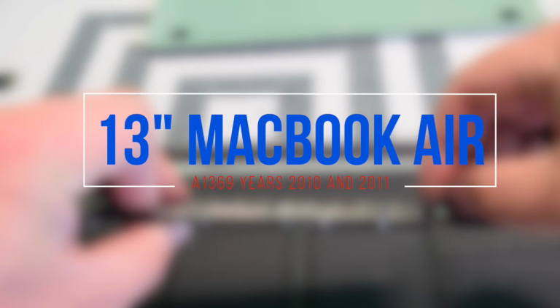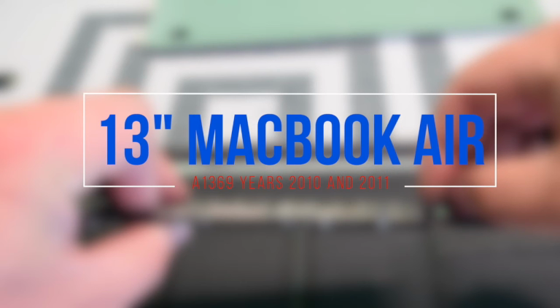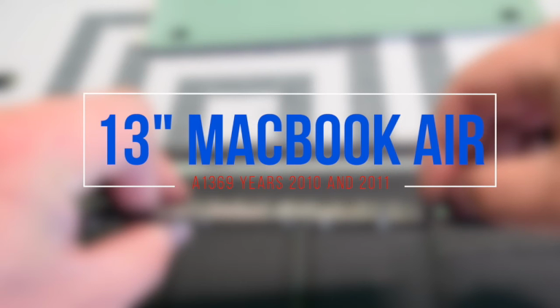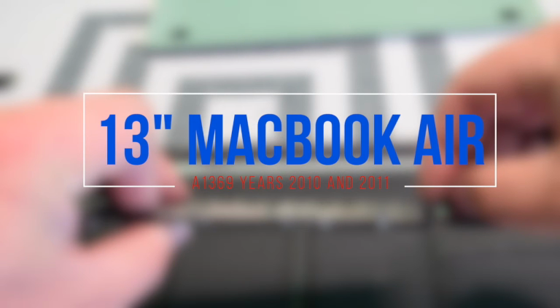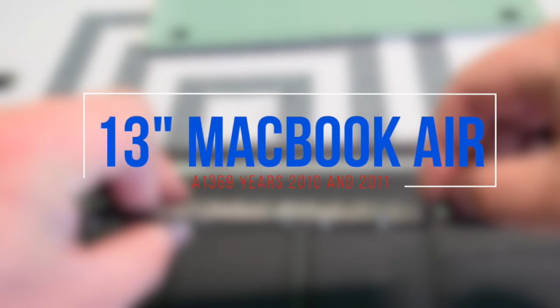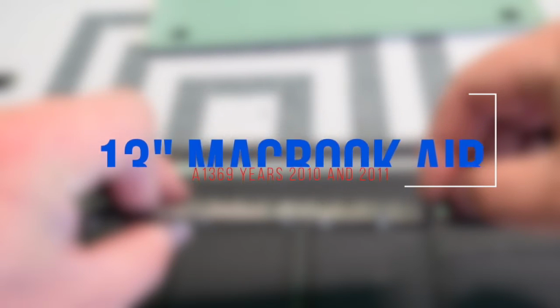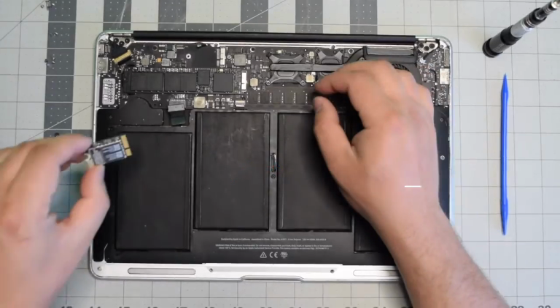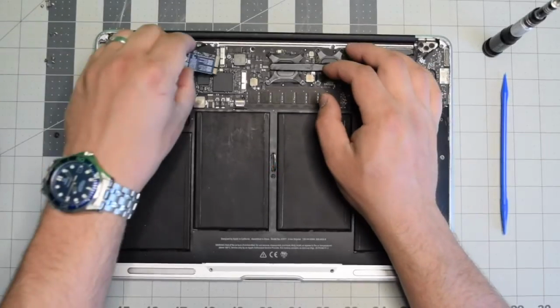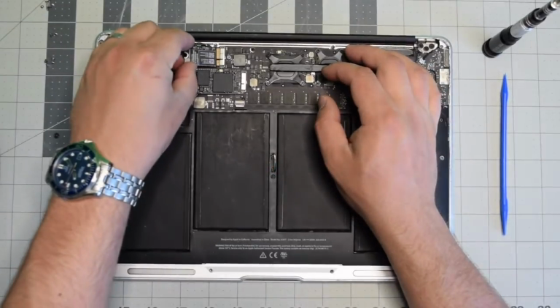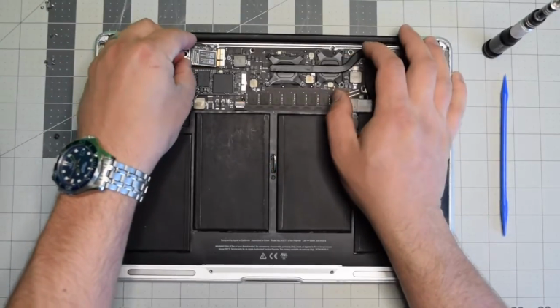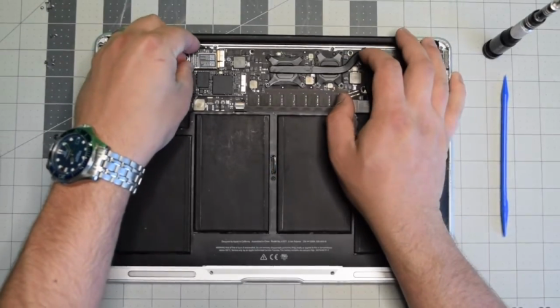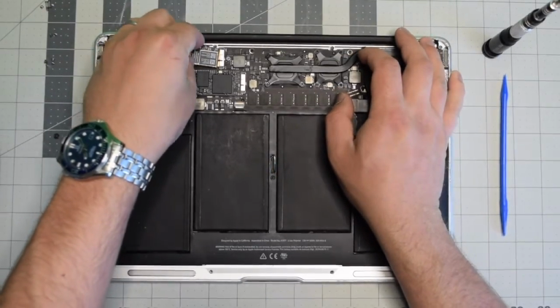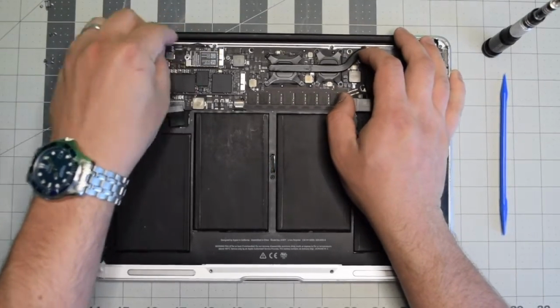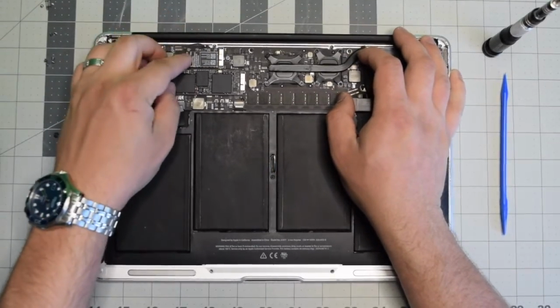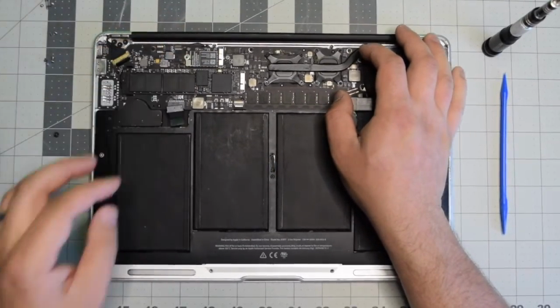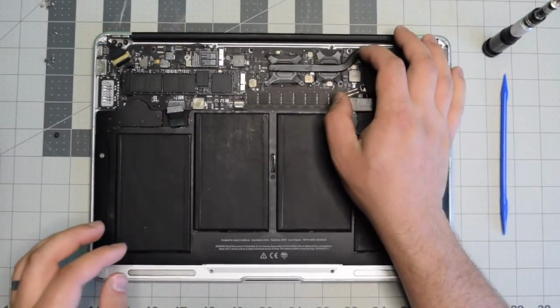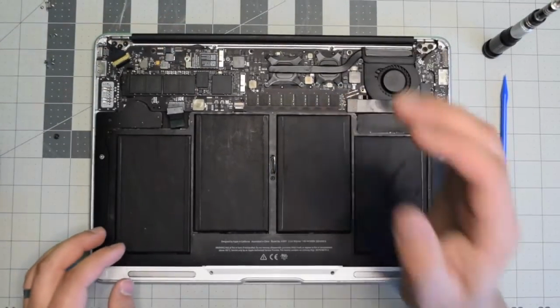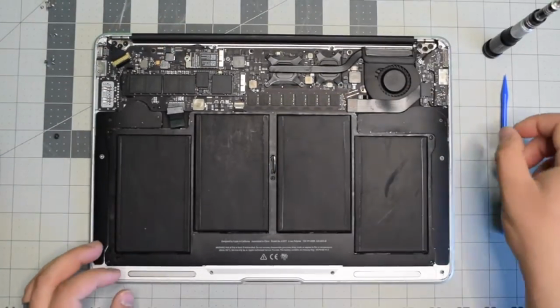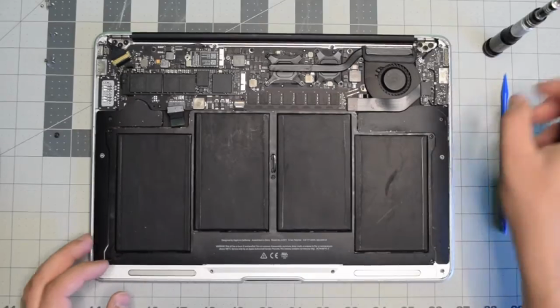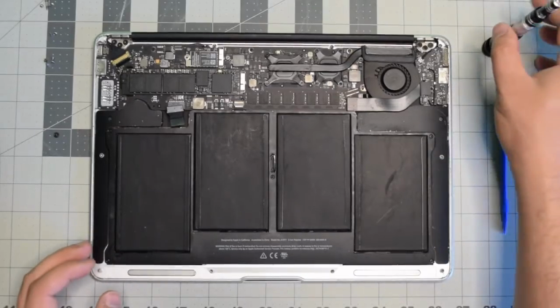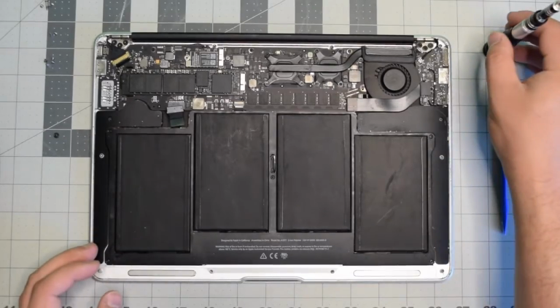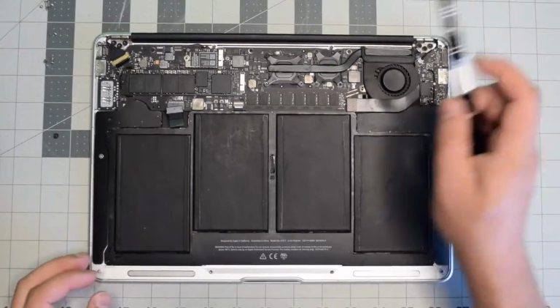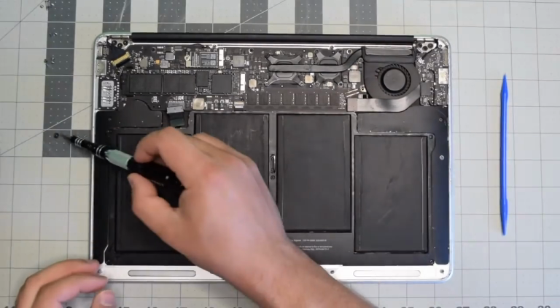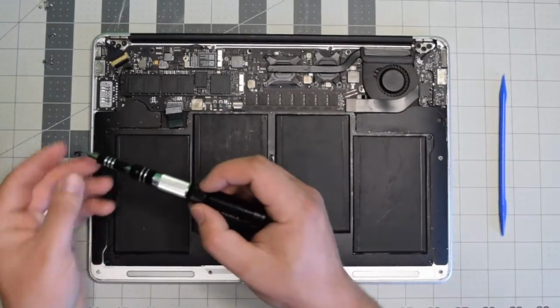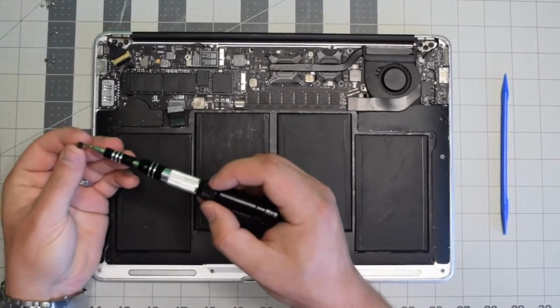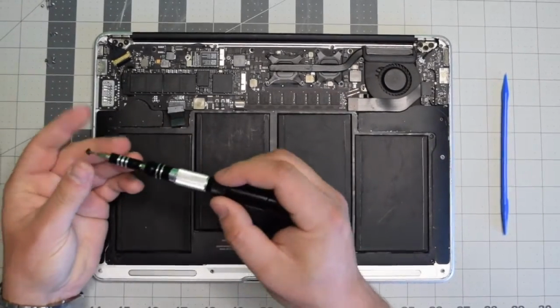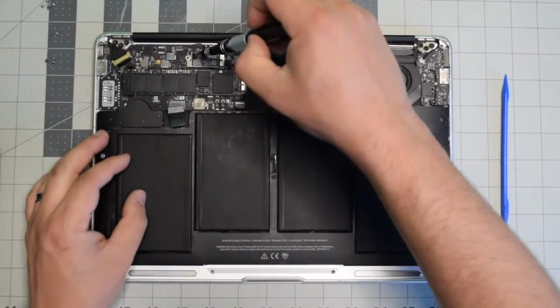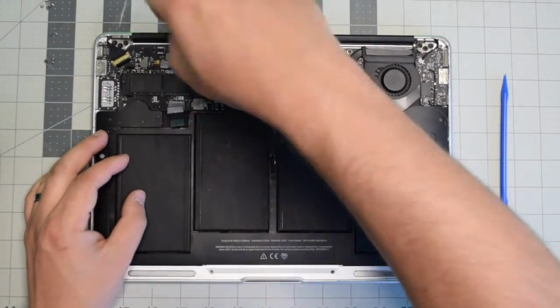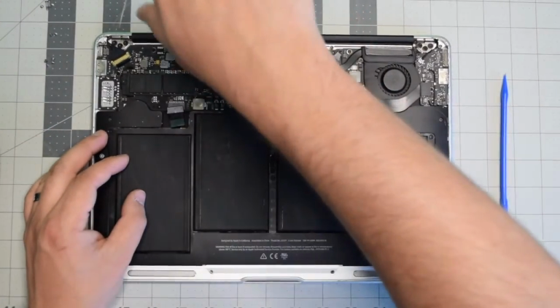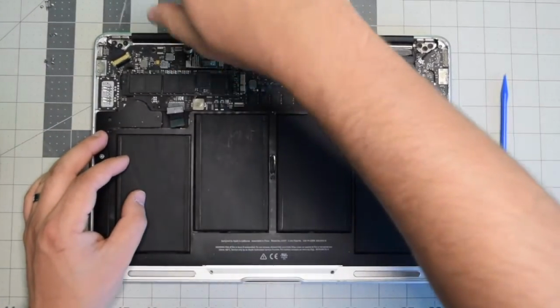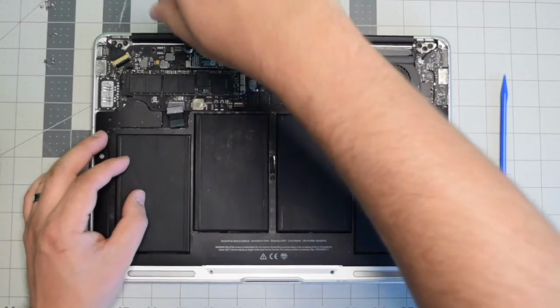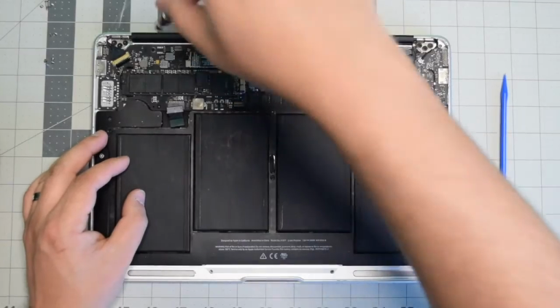Reassembly: insert the card in at an angle and just tuck it all the way inside the slot. It's keyed so you can't get it wrong. Go ahead and secure the T5 screw.